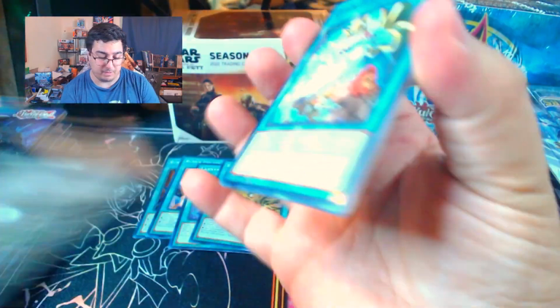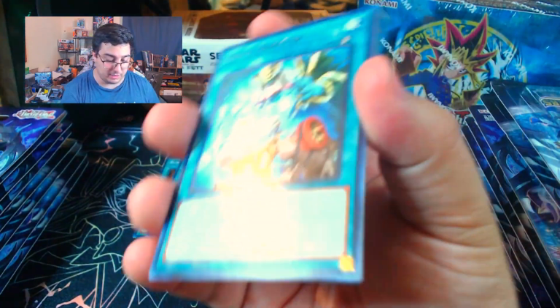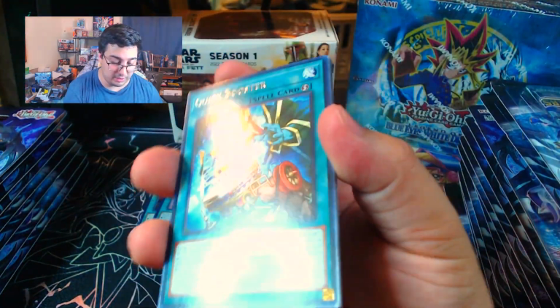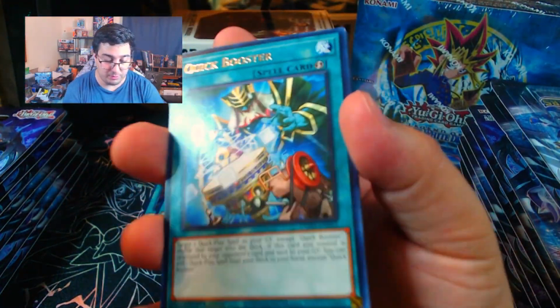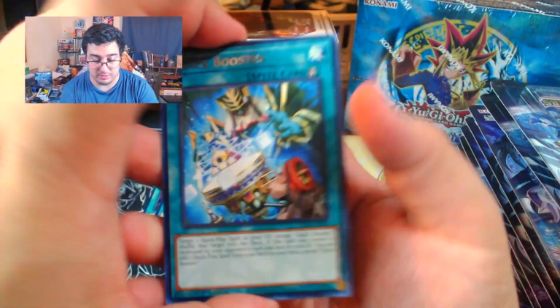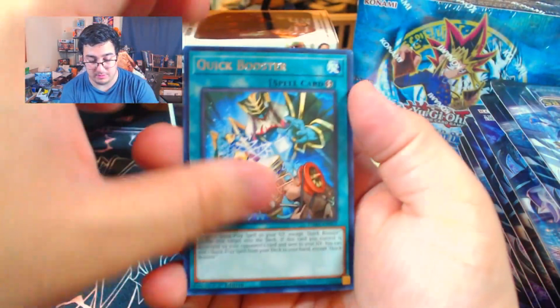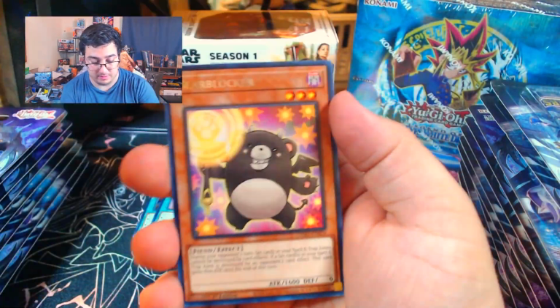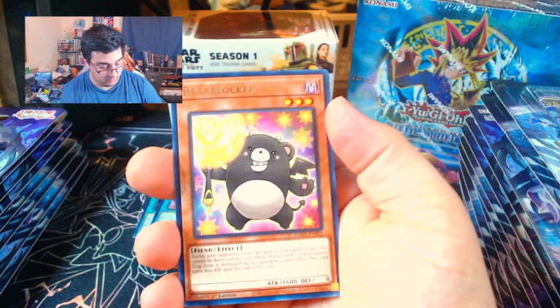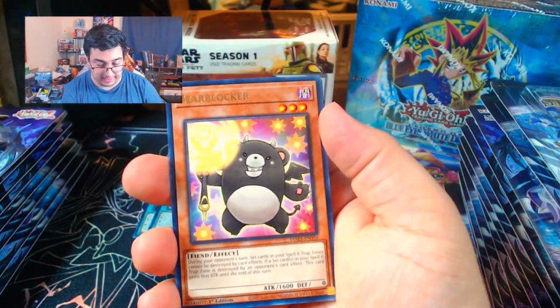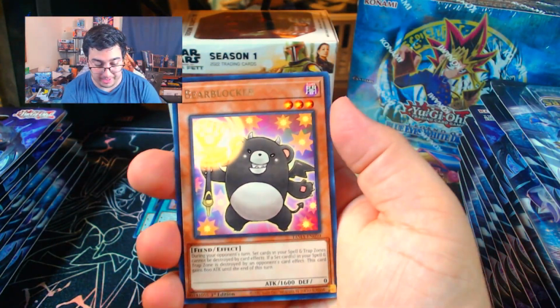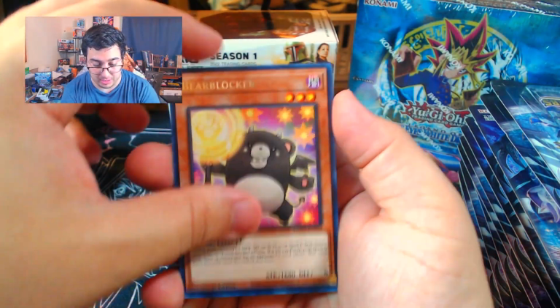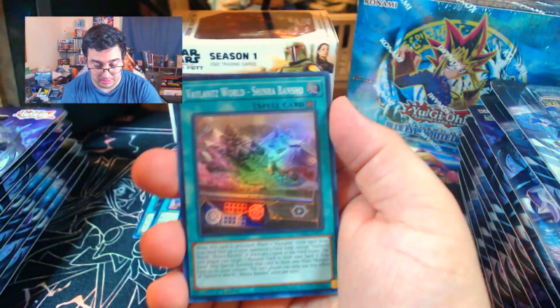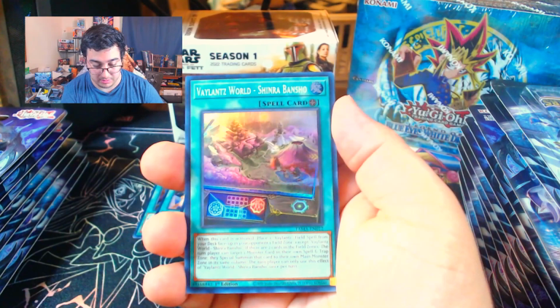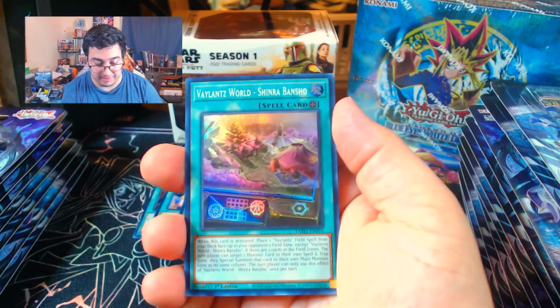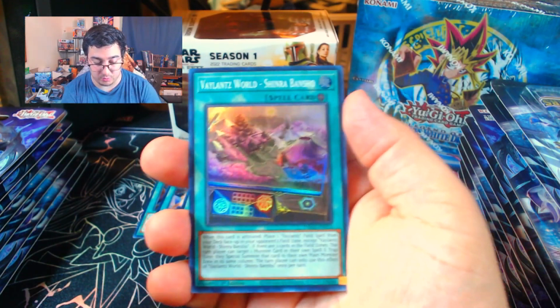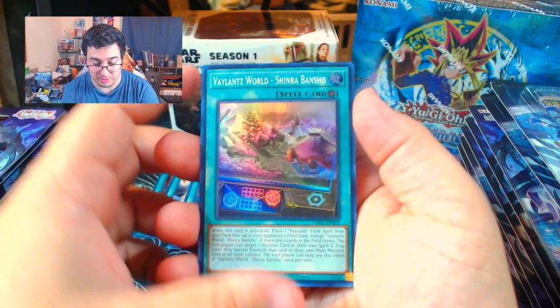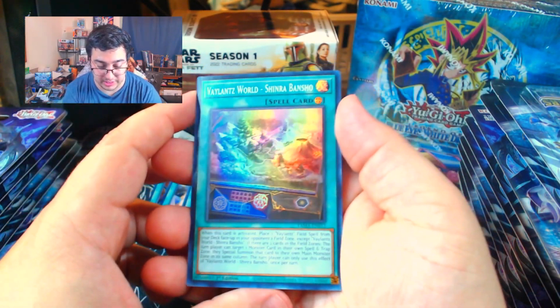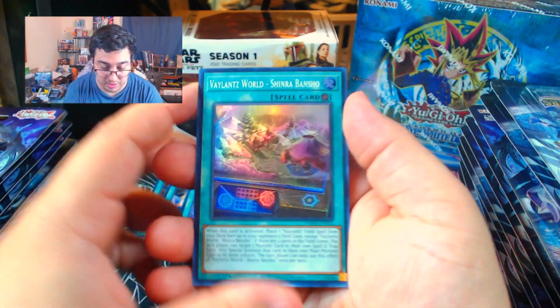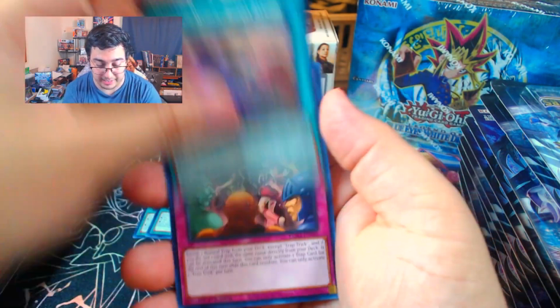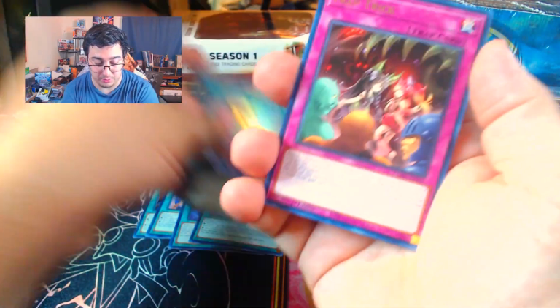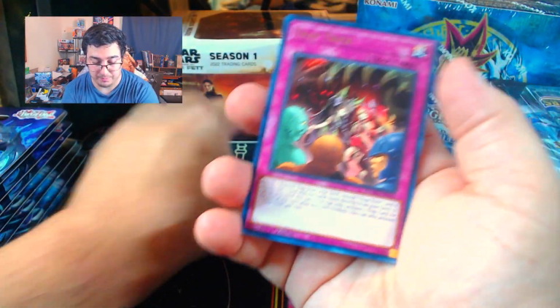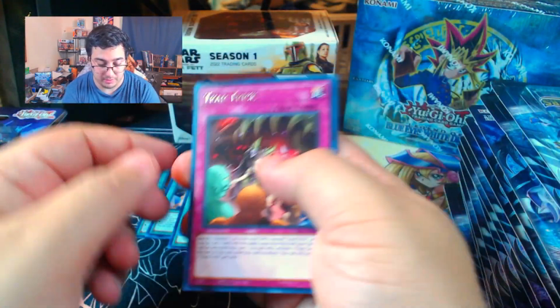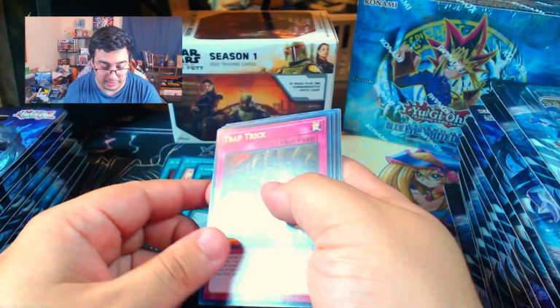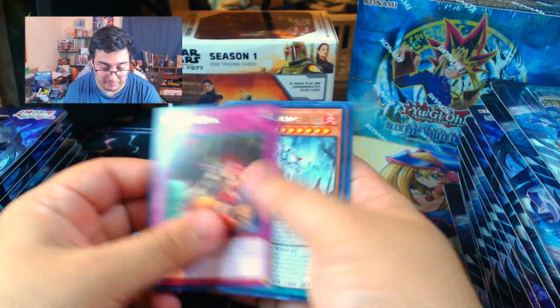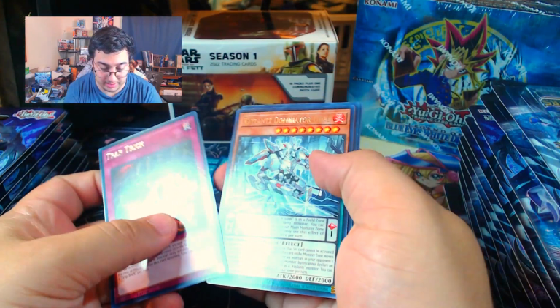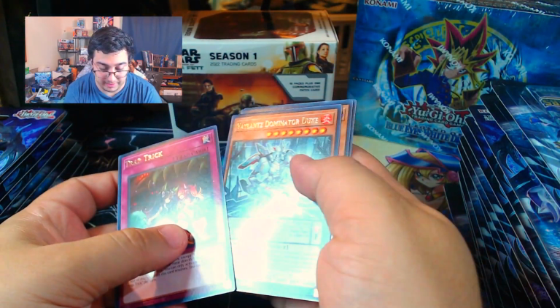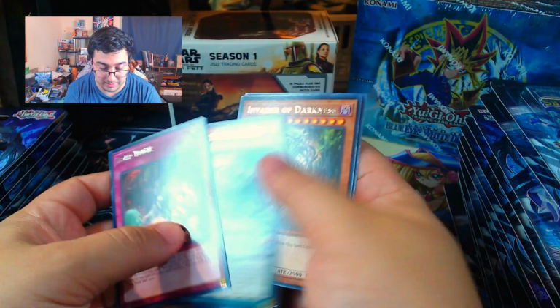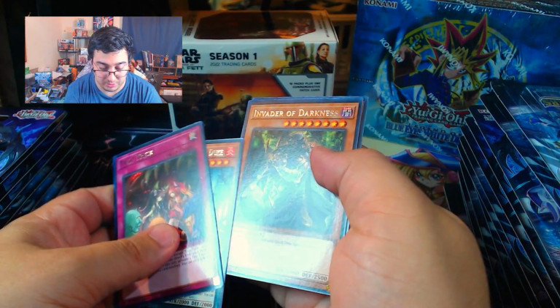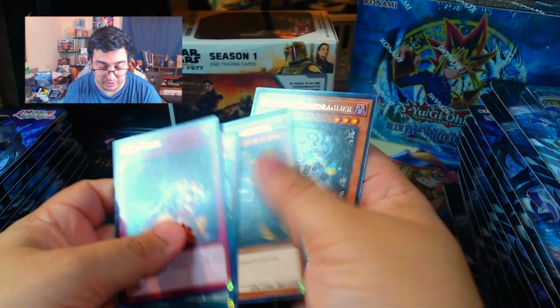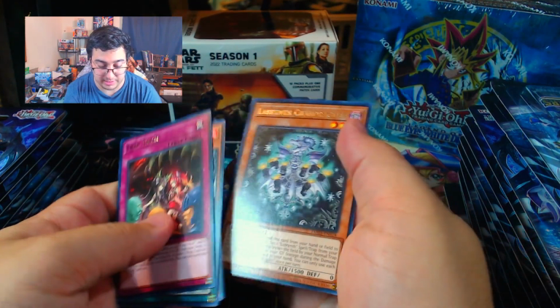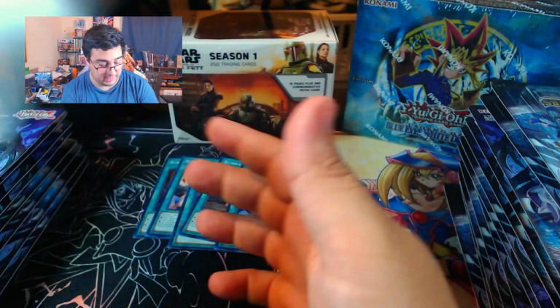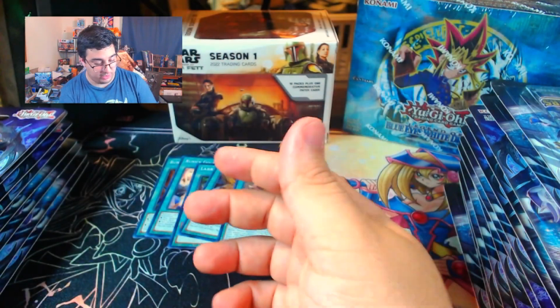We got a Quick Booster, a Bear Locker, Valiance World, Shinra Bansho, a Trap Trick, Valiance Dominator Duke, Invader of Darkness, and Labyrinth.